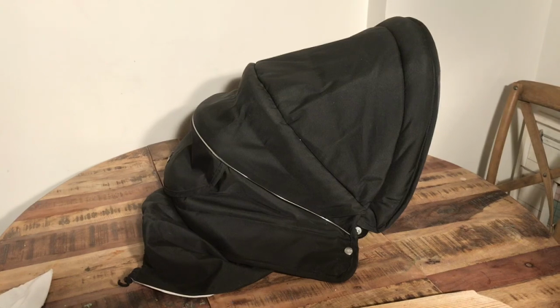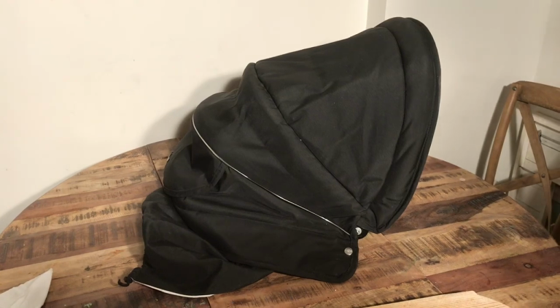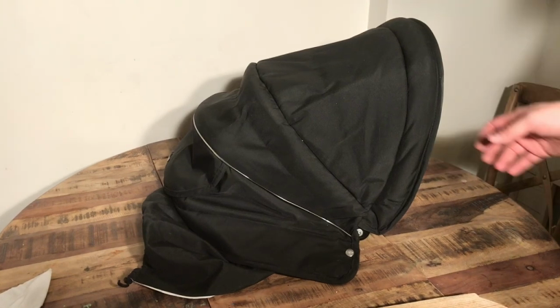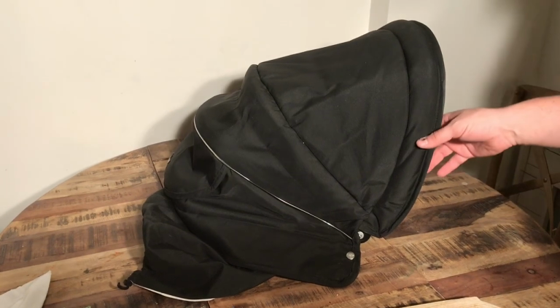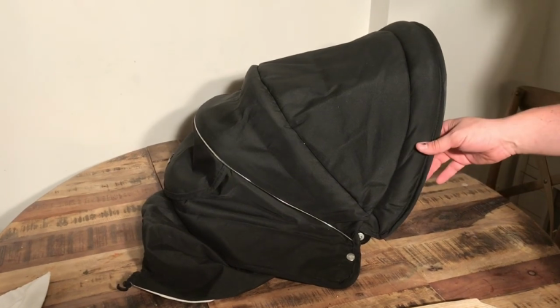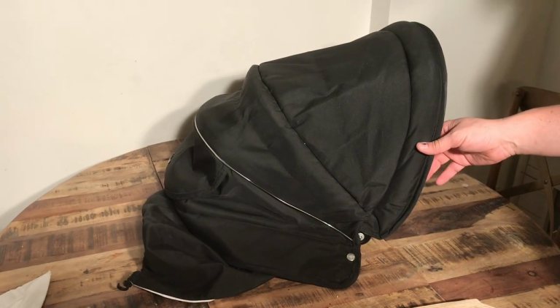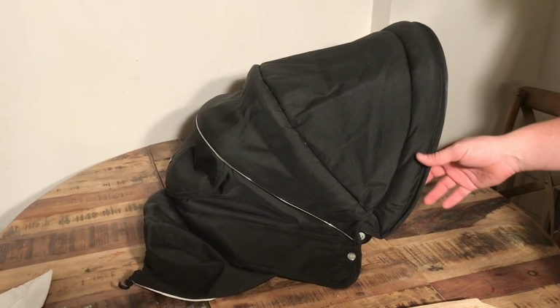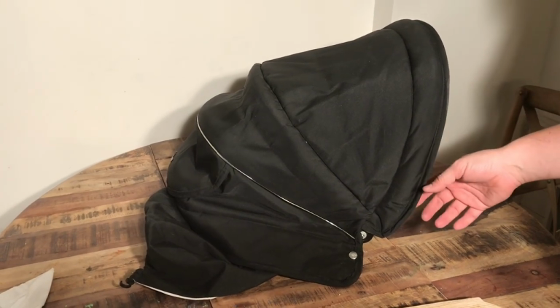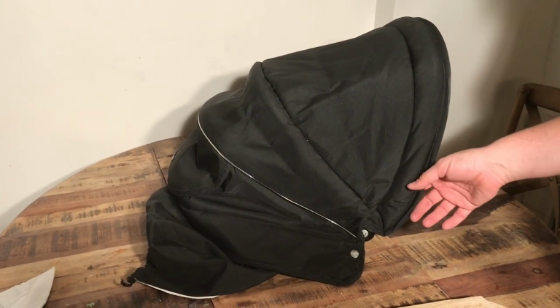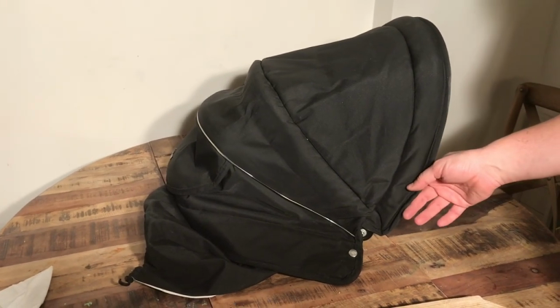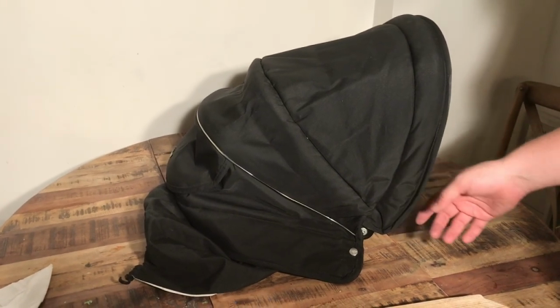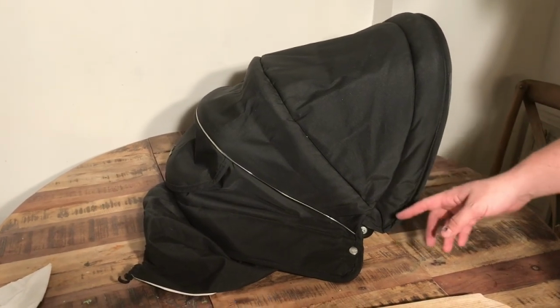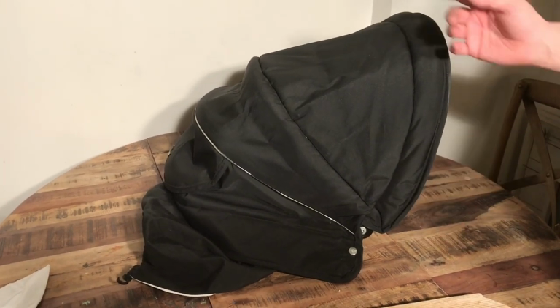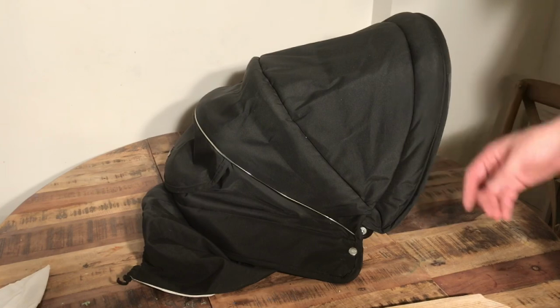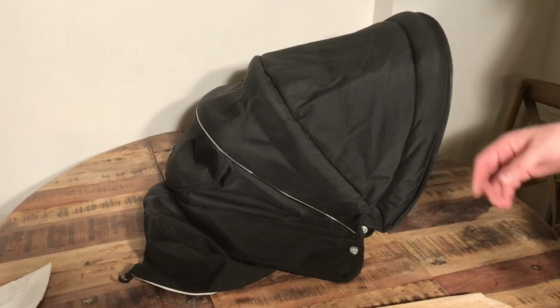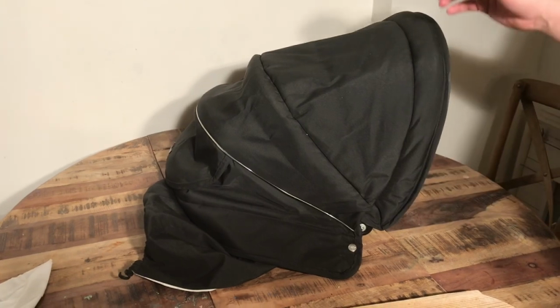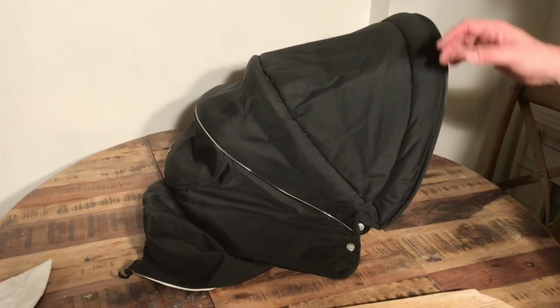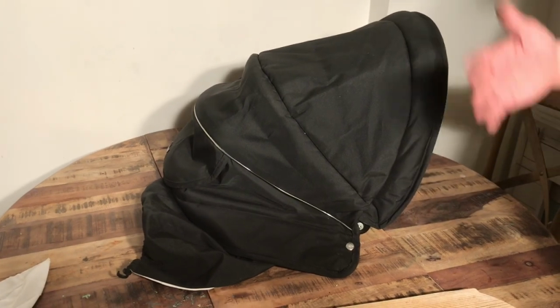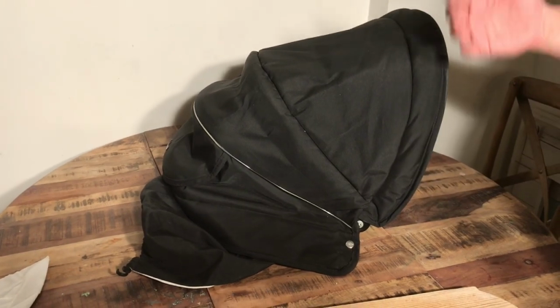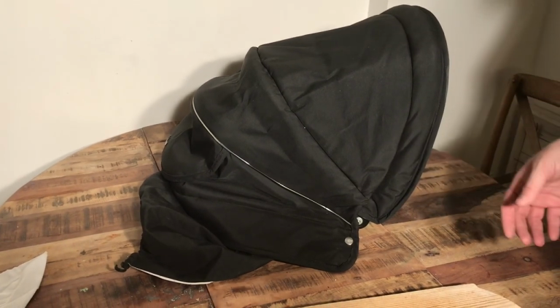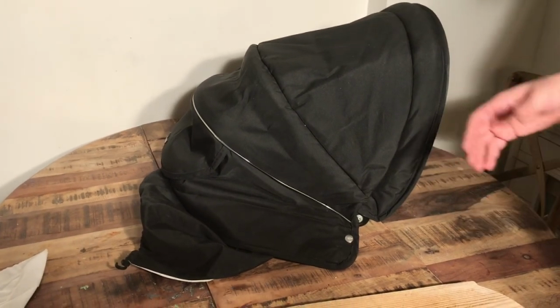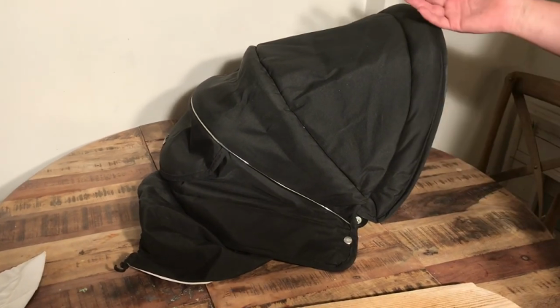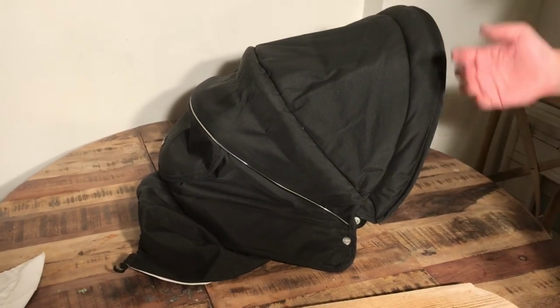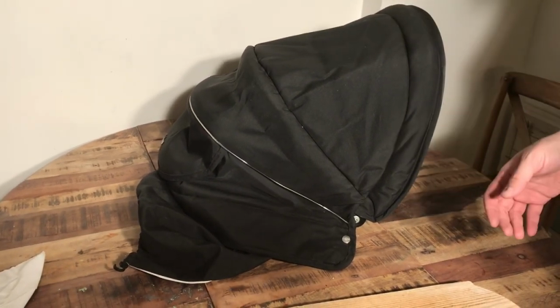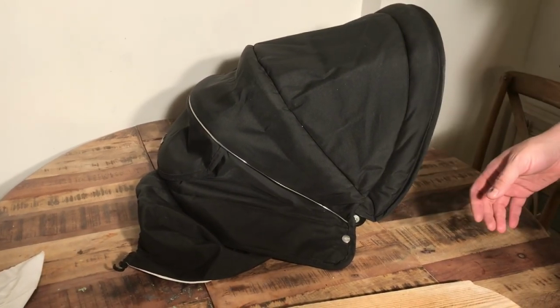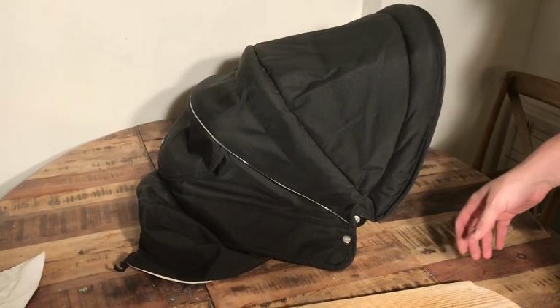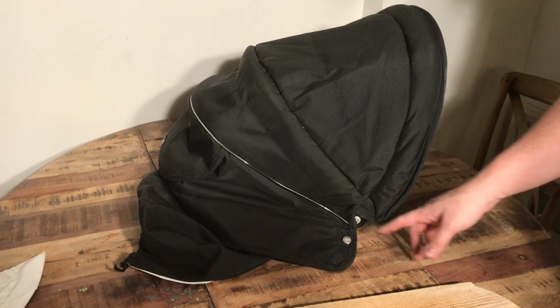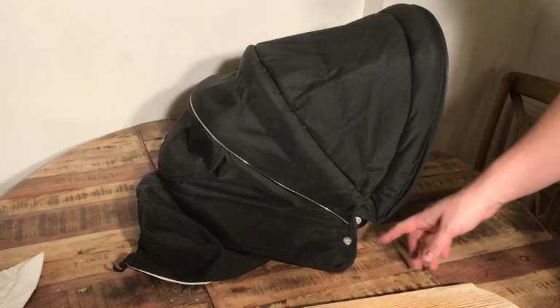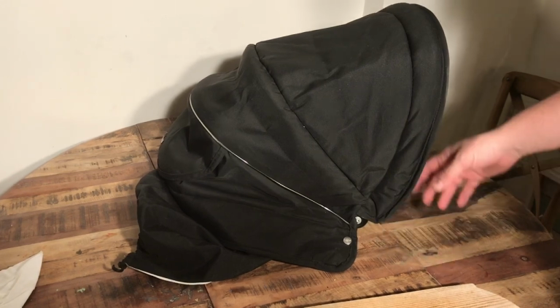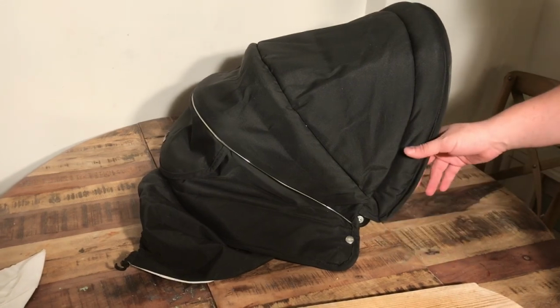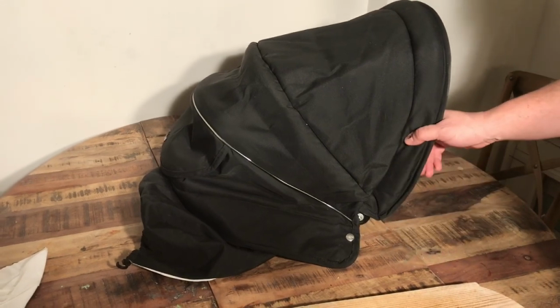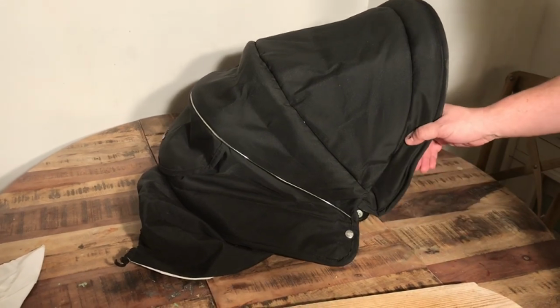This is the canopy of an Emmalunga Mondial Deluxe, and today we're going to show you how to disassemble the frame so that you can wash the textiles, conduct any sort of sewing repairs, or replace any parts of the frame that might be damaged.